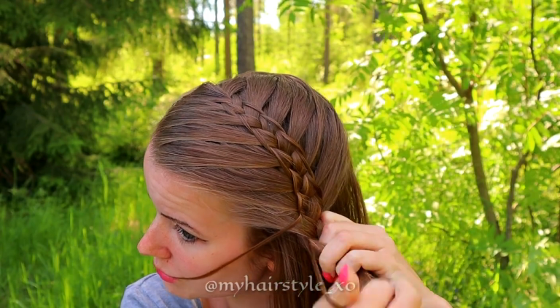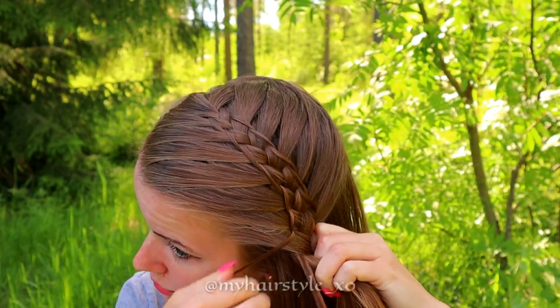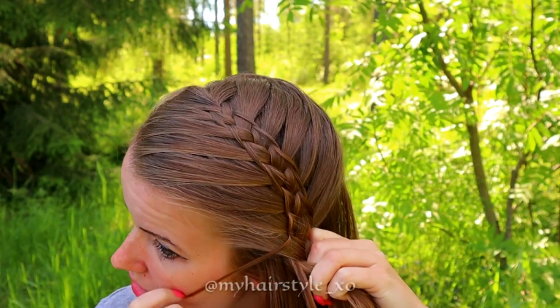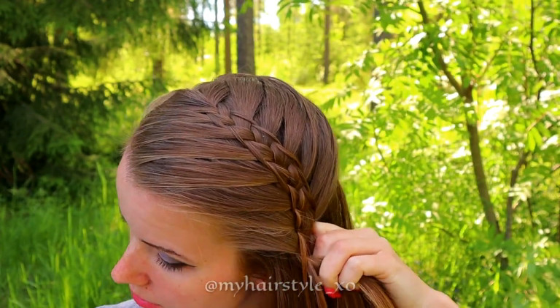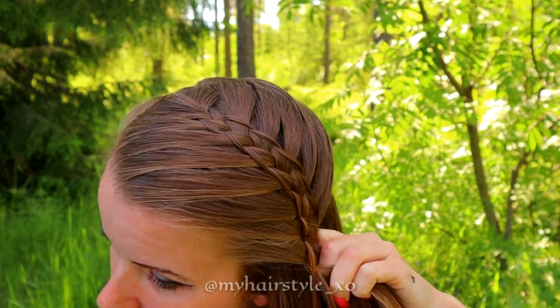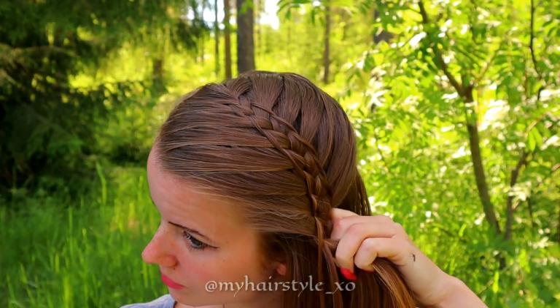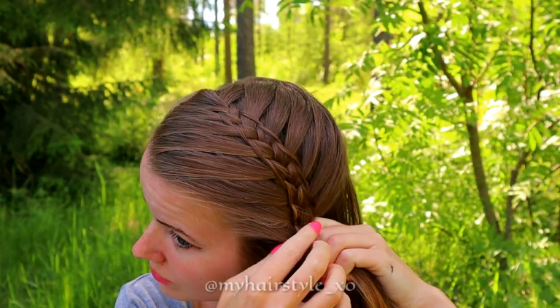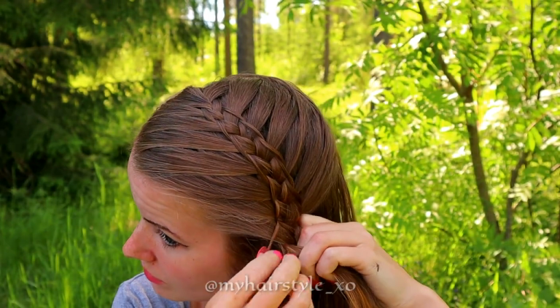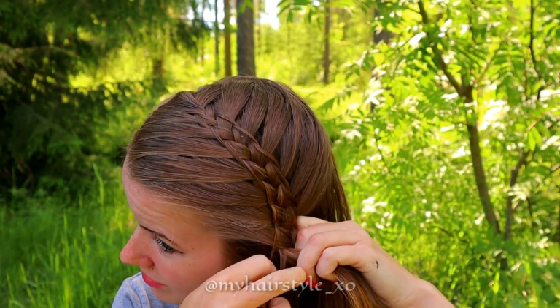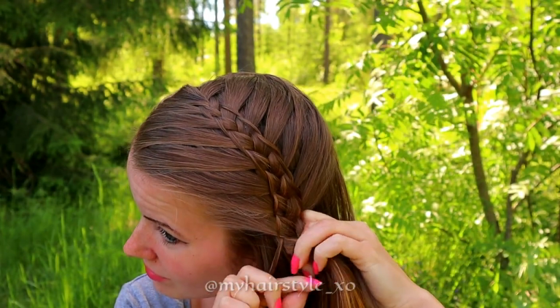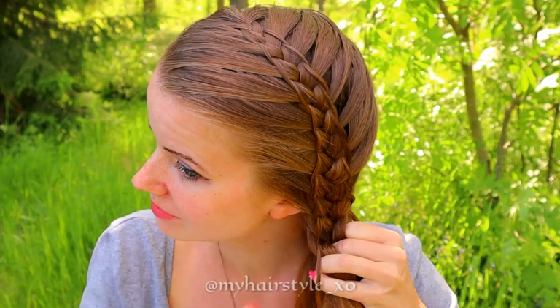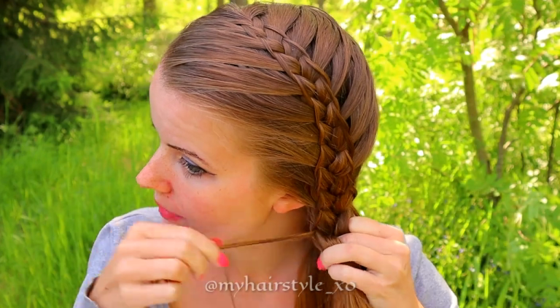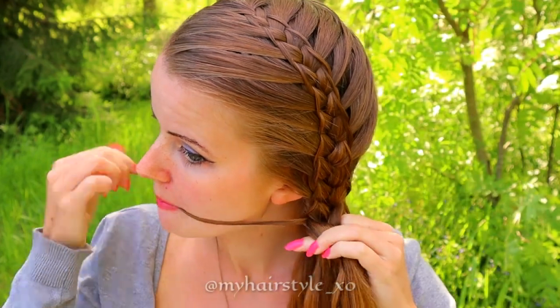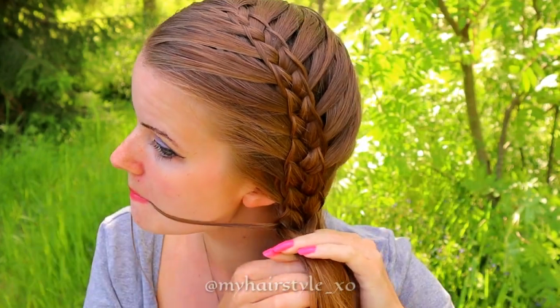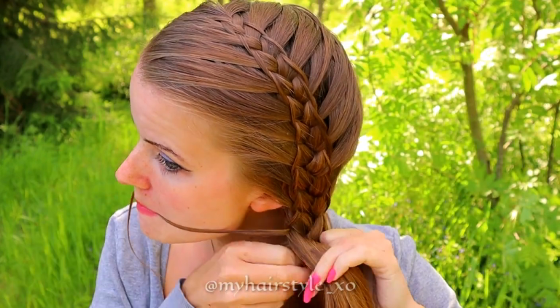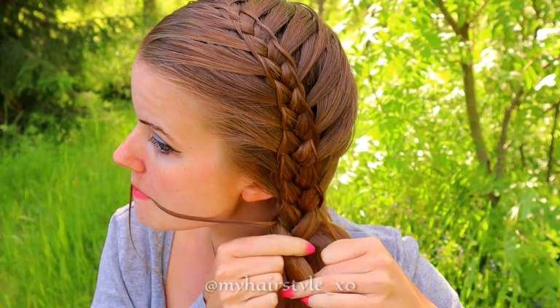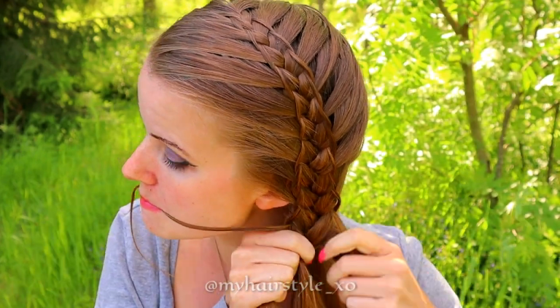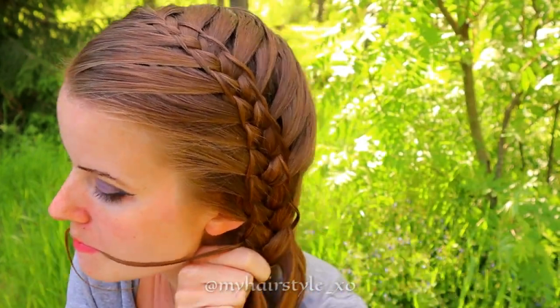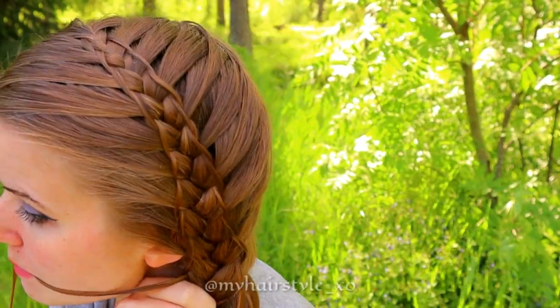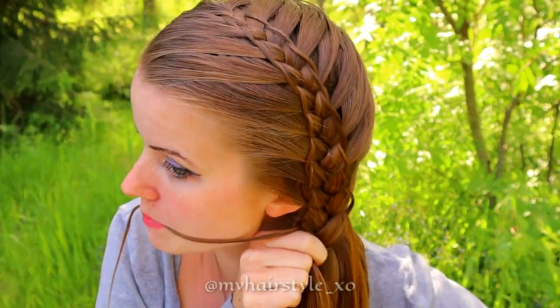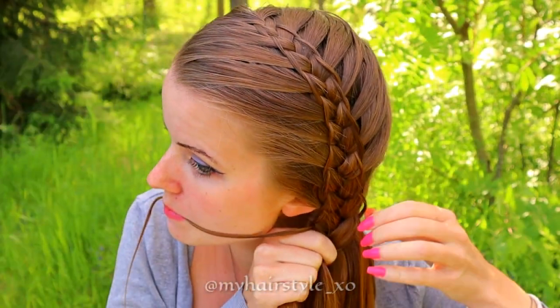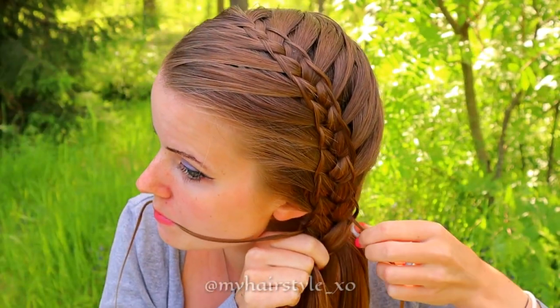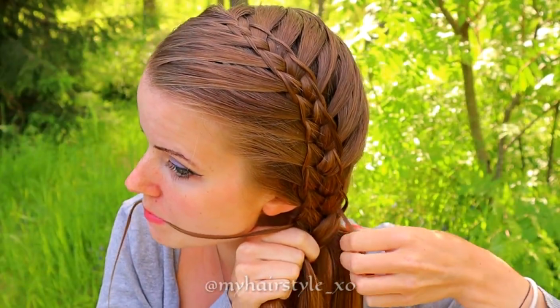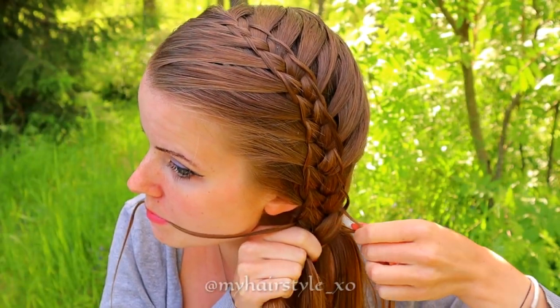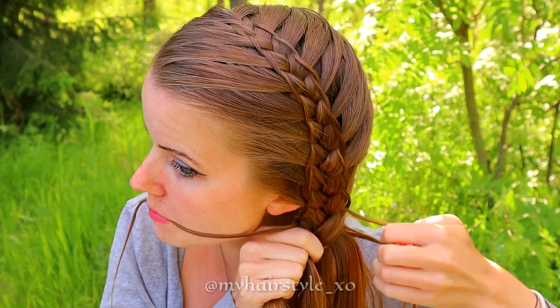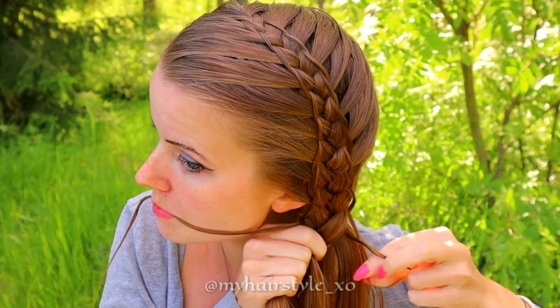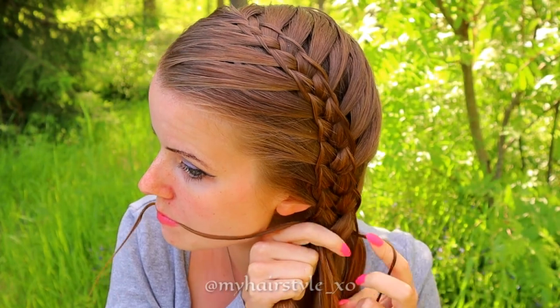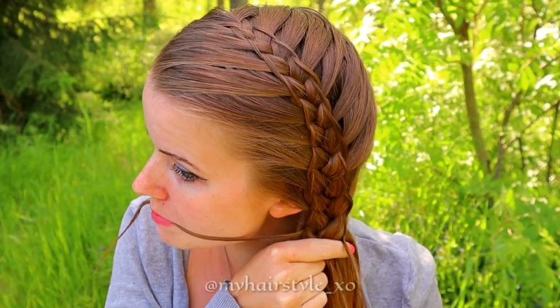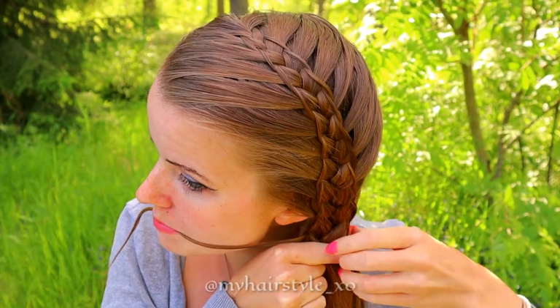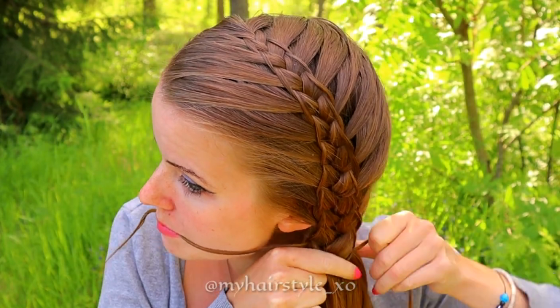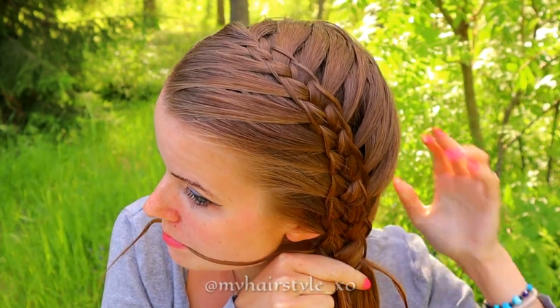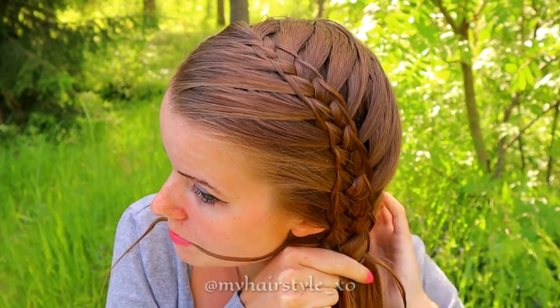Split, replace it. Split, replace it, add hair and bring the strand to the middle. Keep on repeating this same pattern.